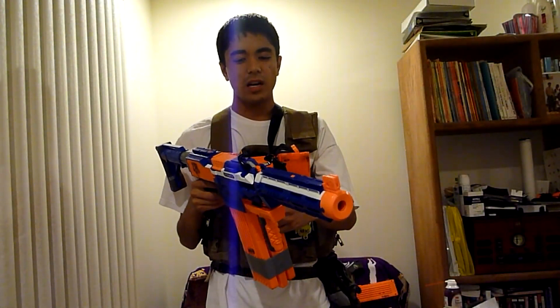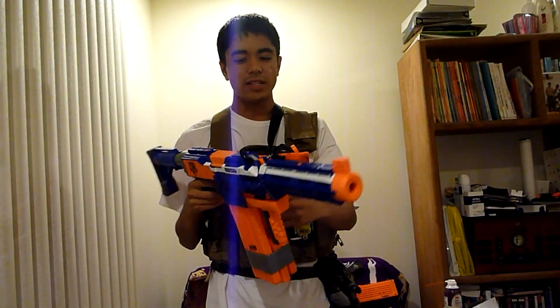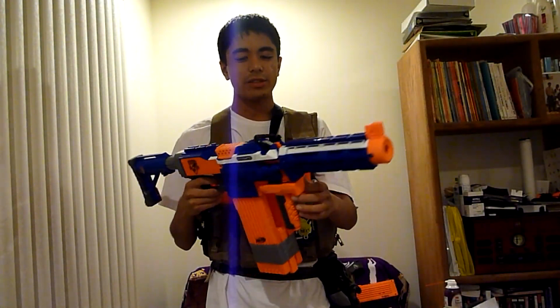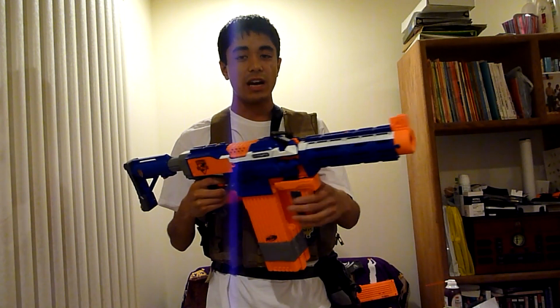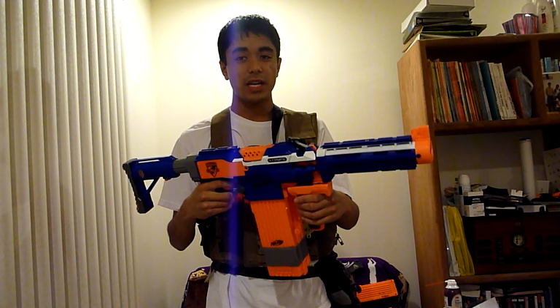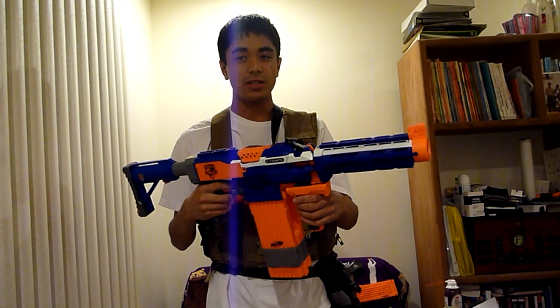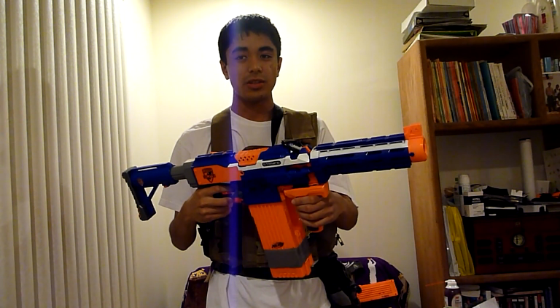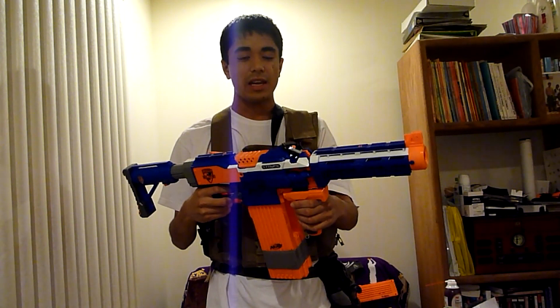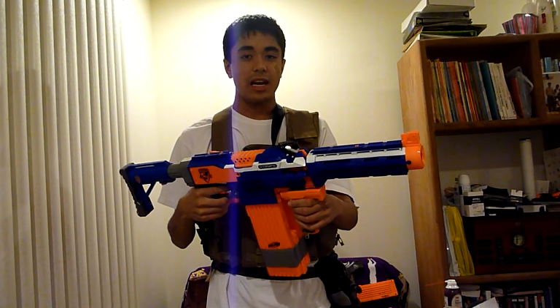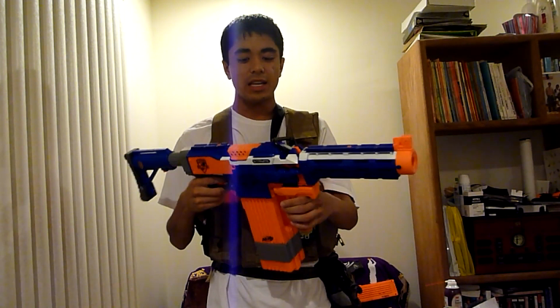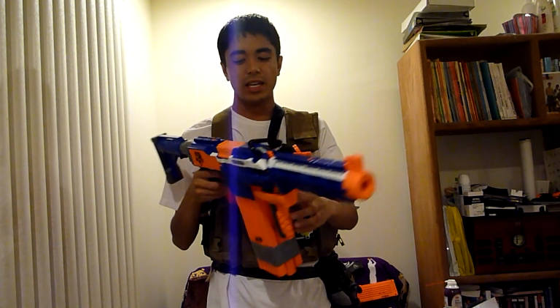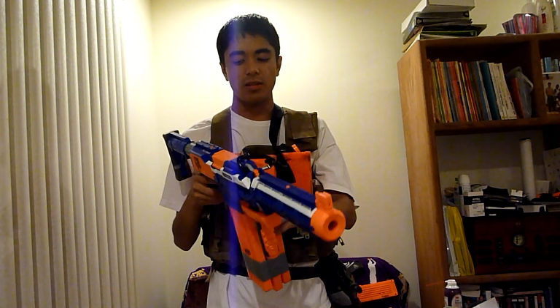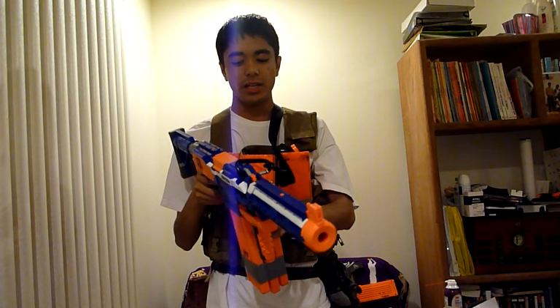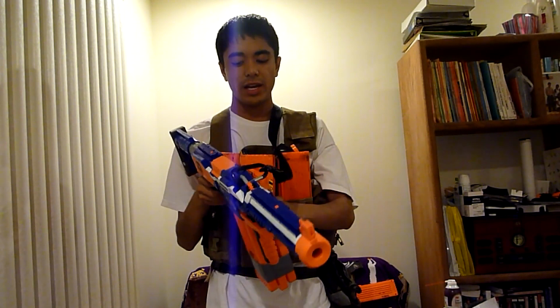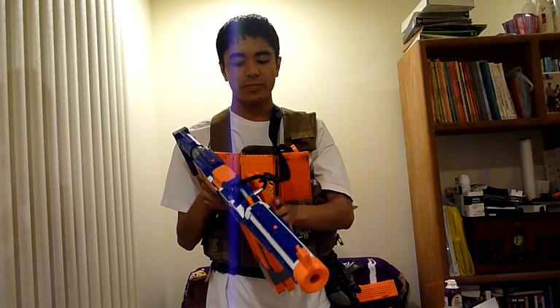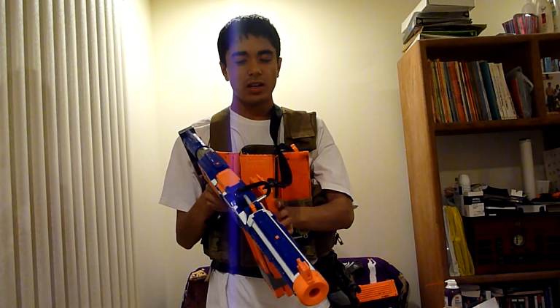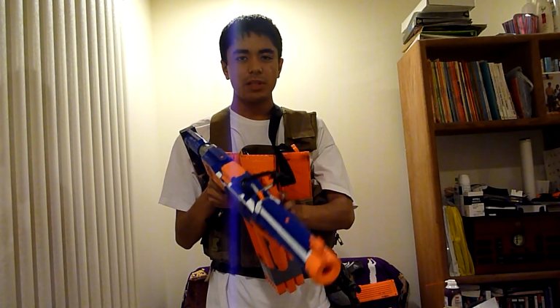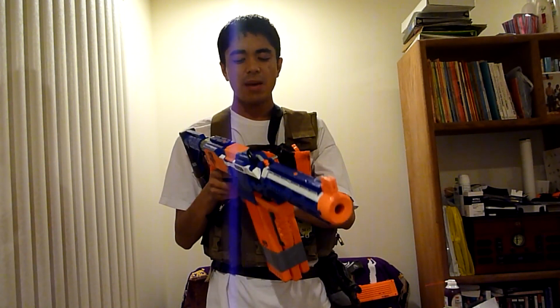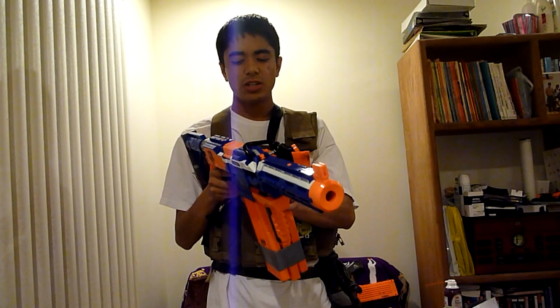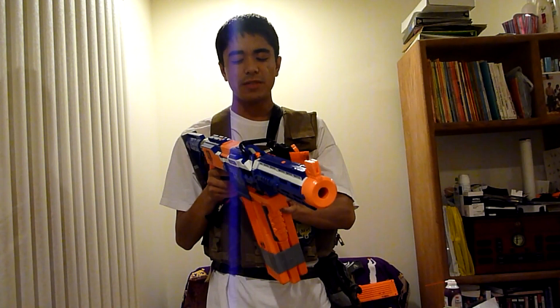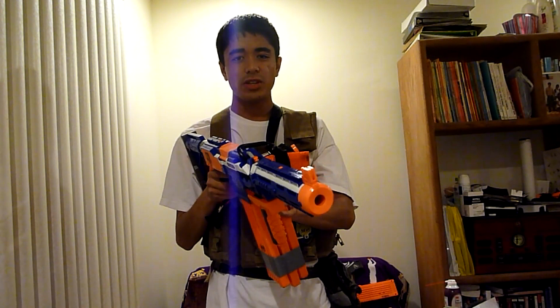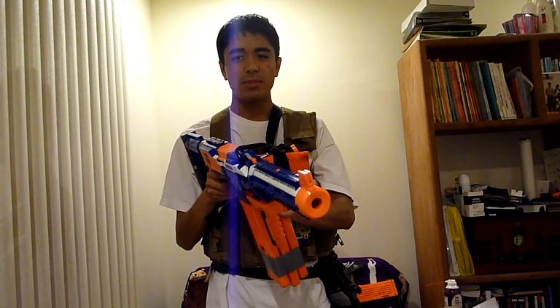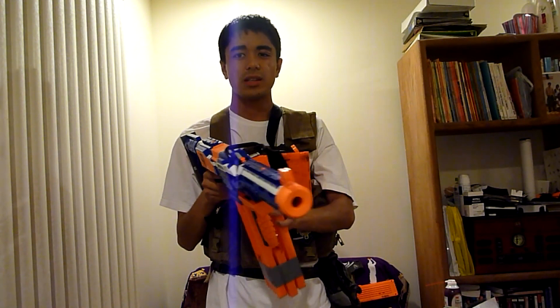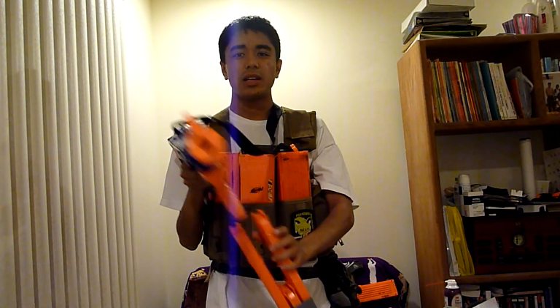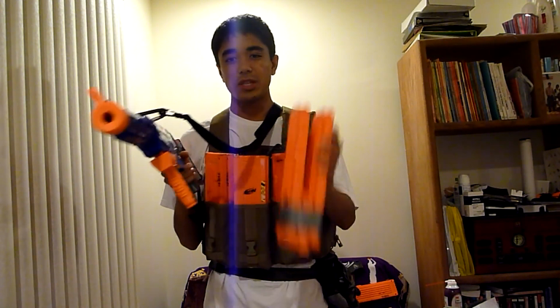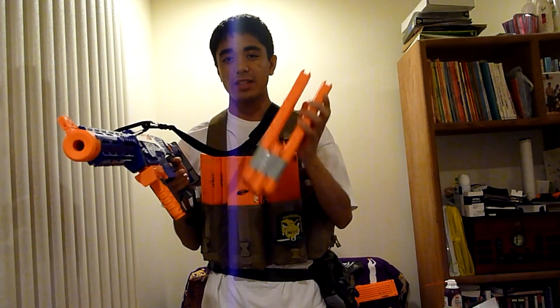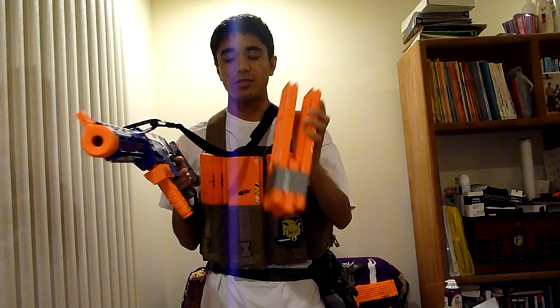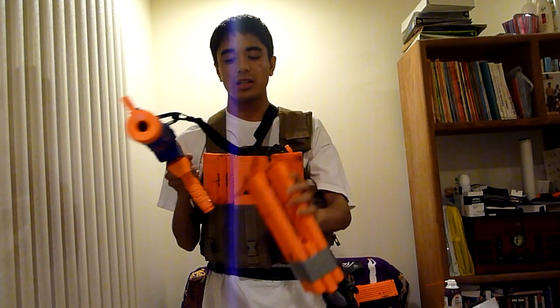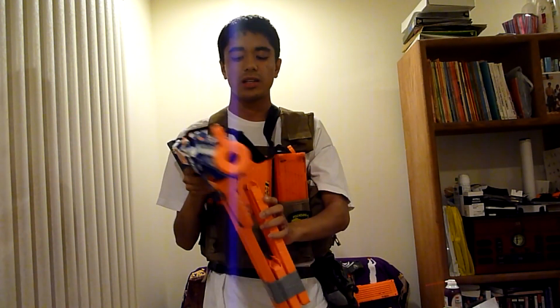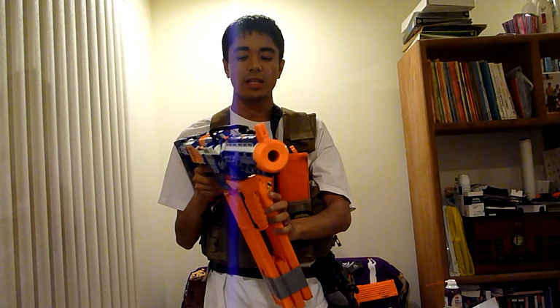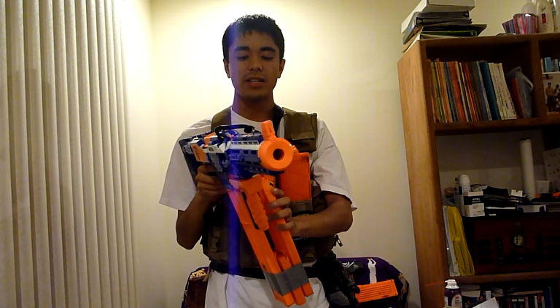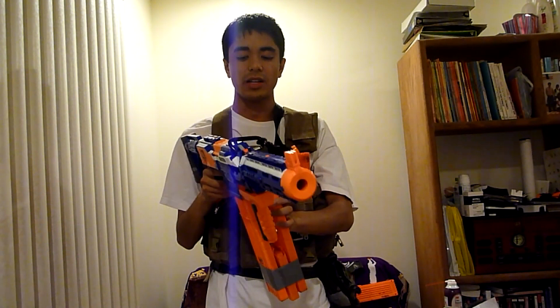I decided to go with the Strife because it's new, and in testing it played great. There were a couple of jam issues, but if there were jams, it was the magazine's fault, not the blaster's fault.